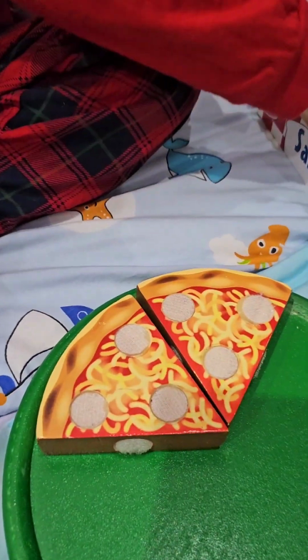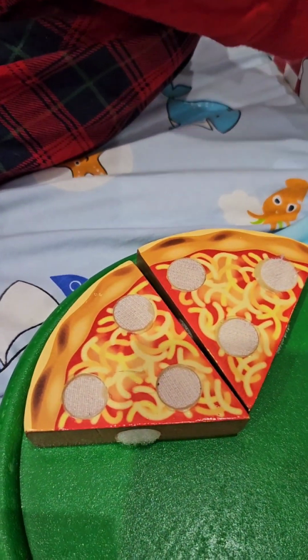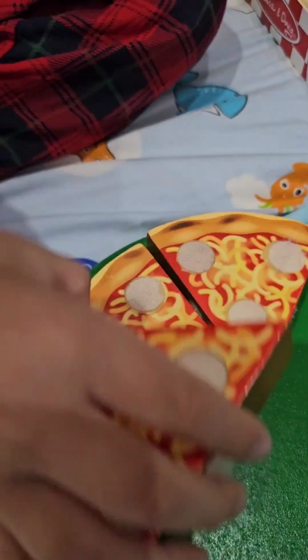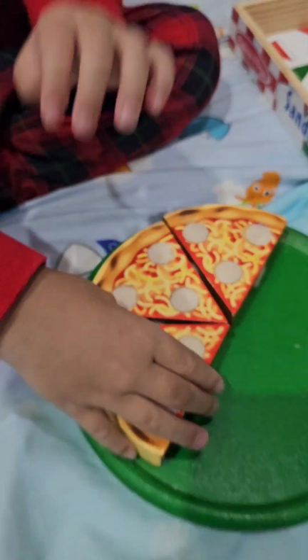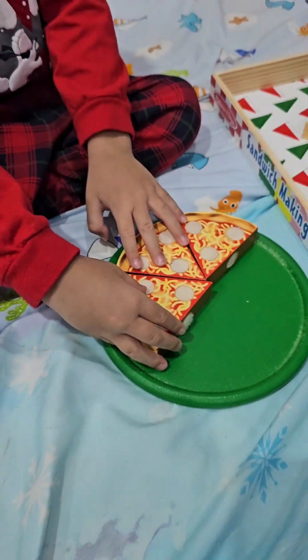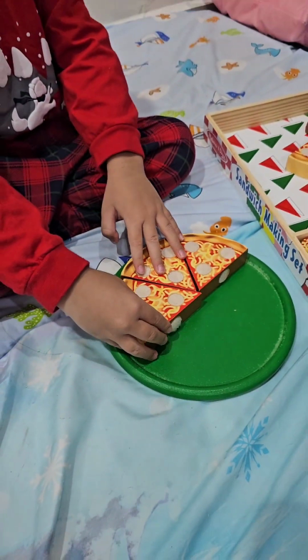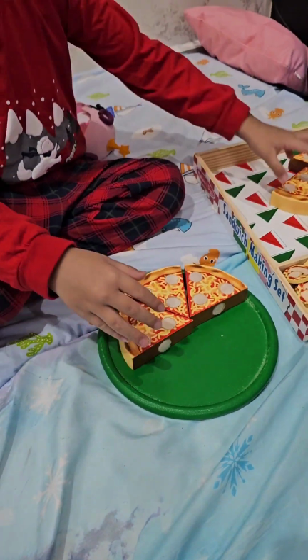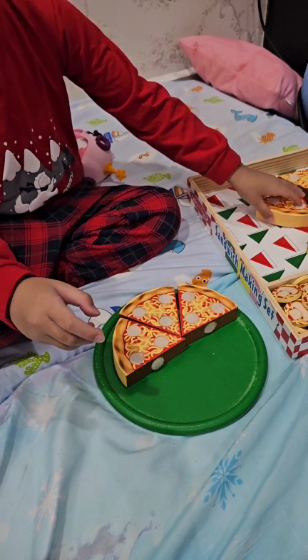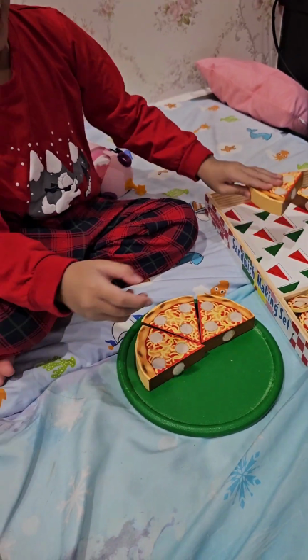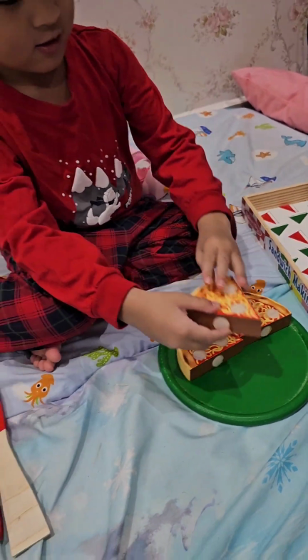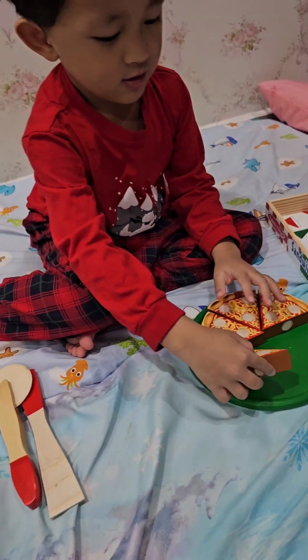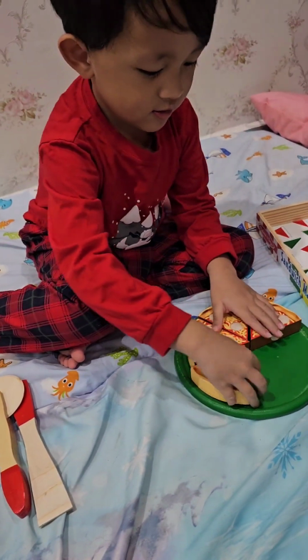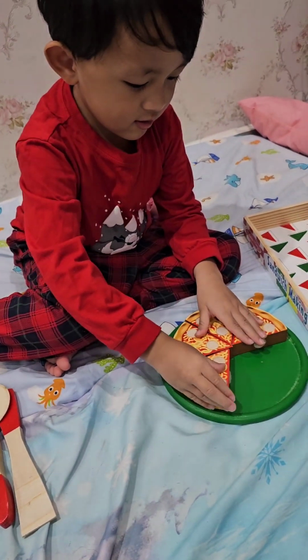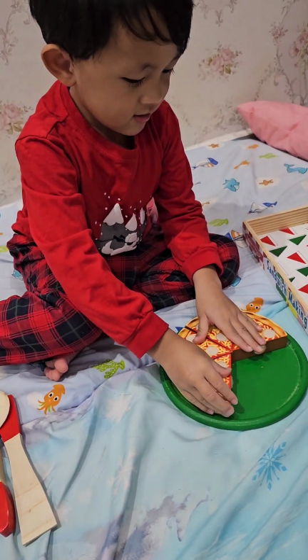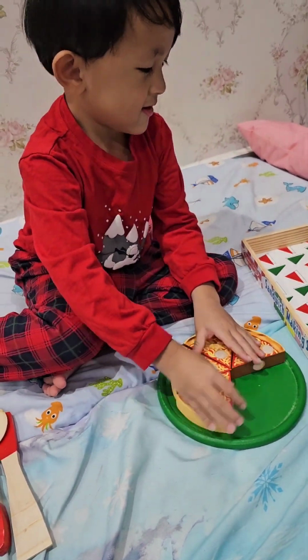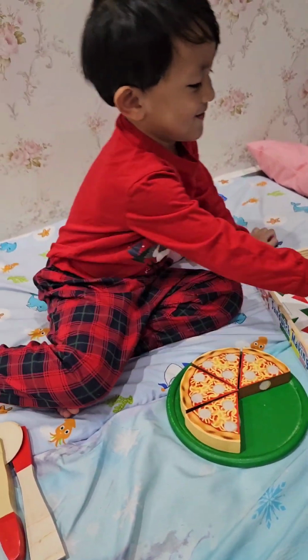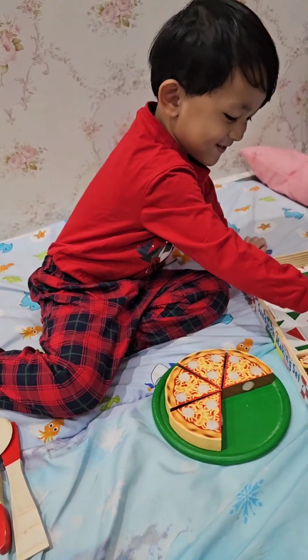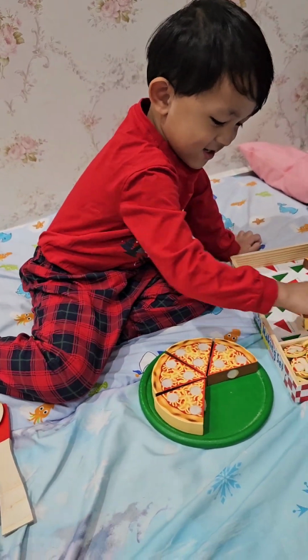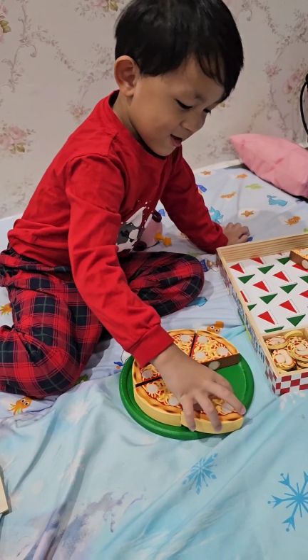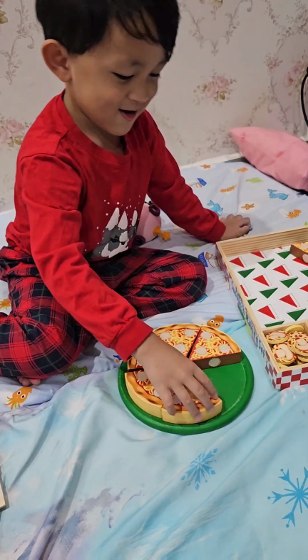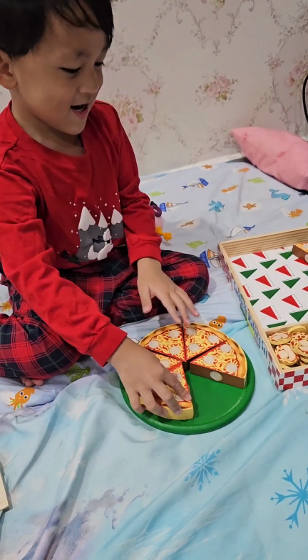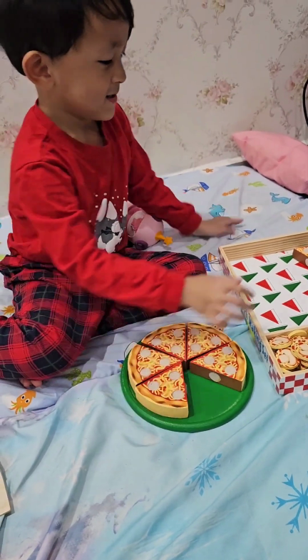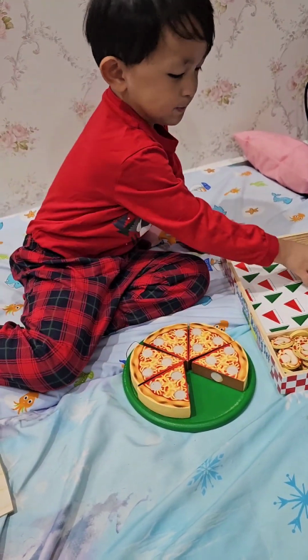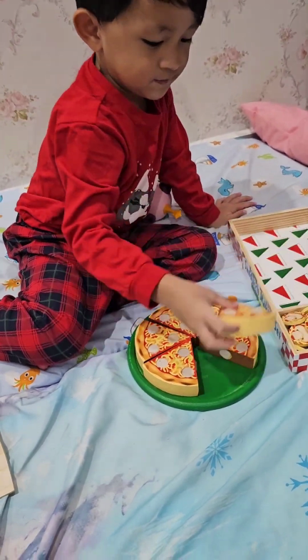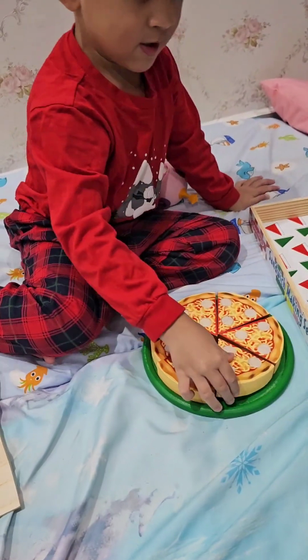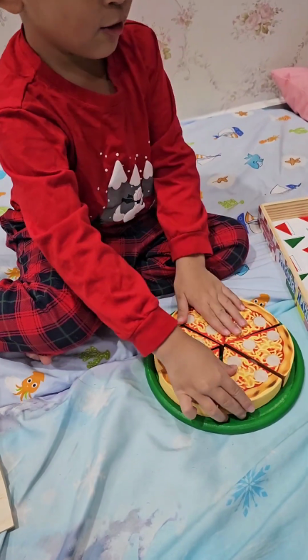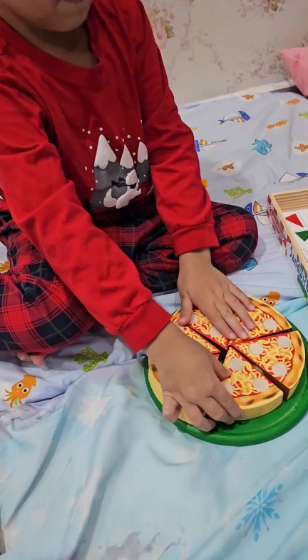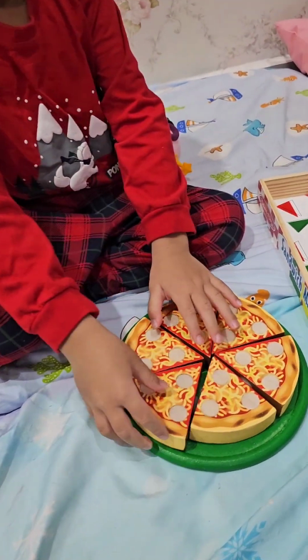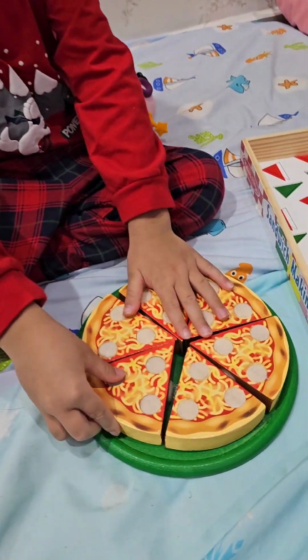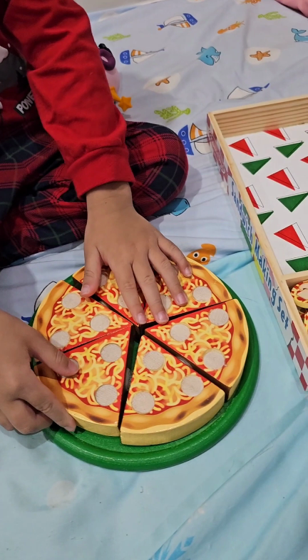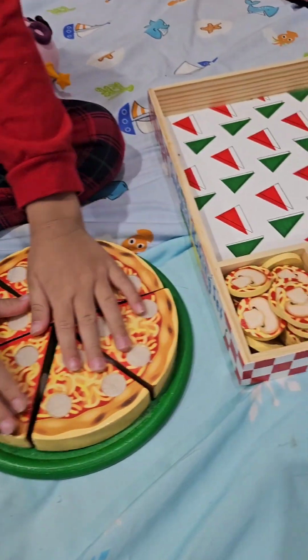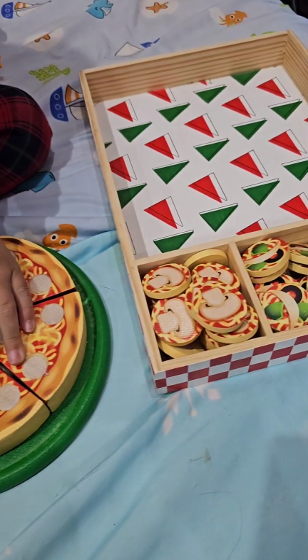Now the crust is done, now put some toppings. After the crust is done, then put some toppings. Now toppings. Now put the toppings.